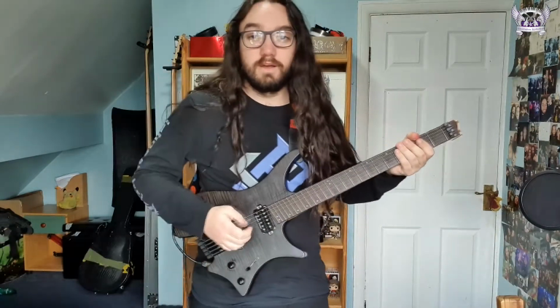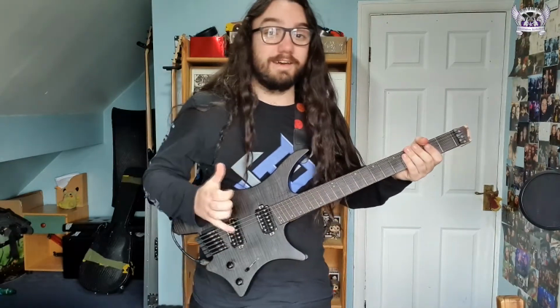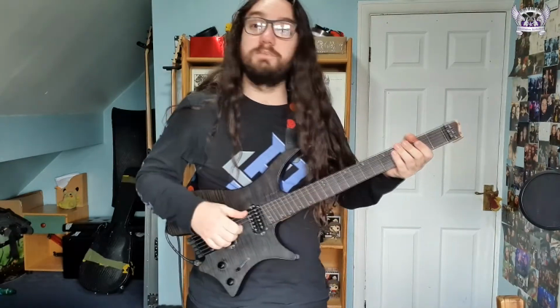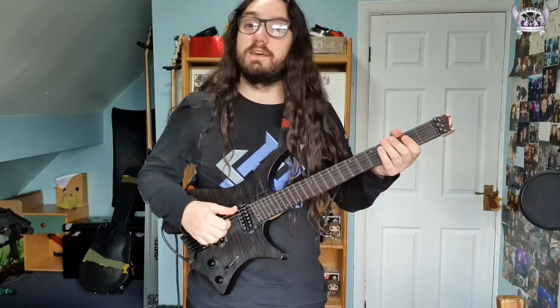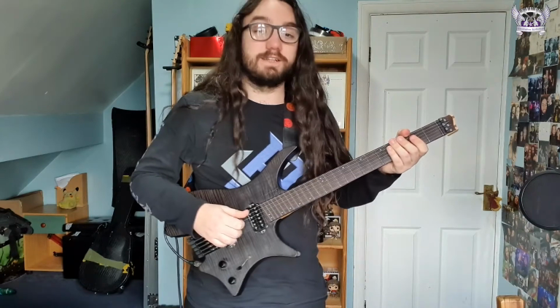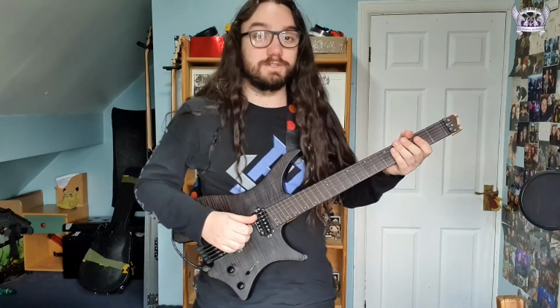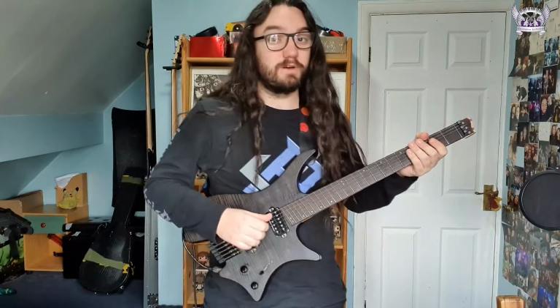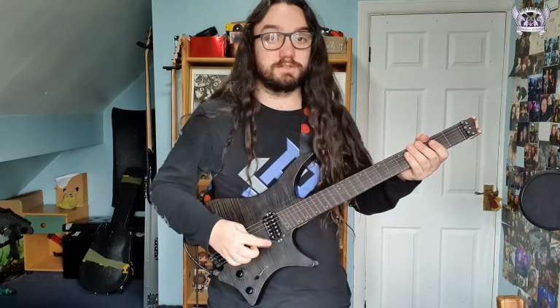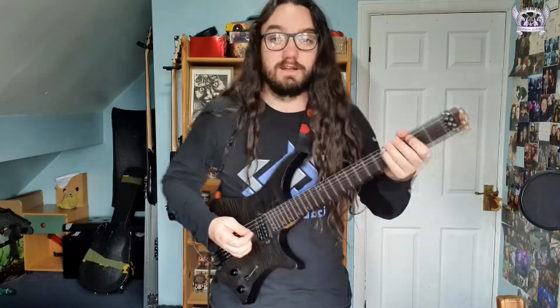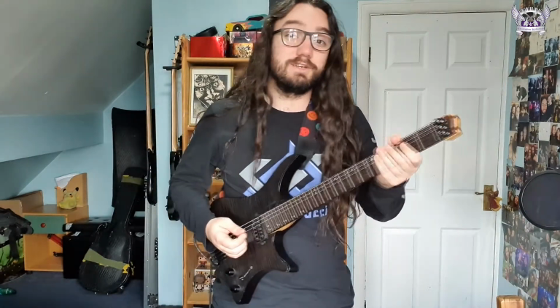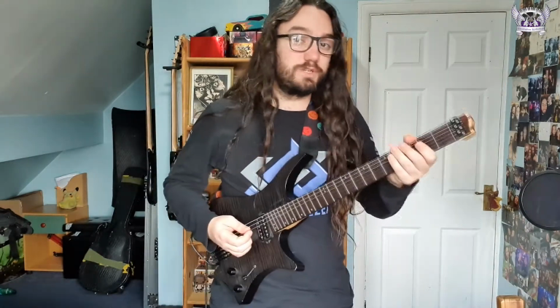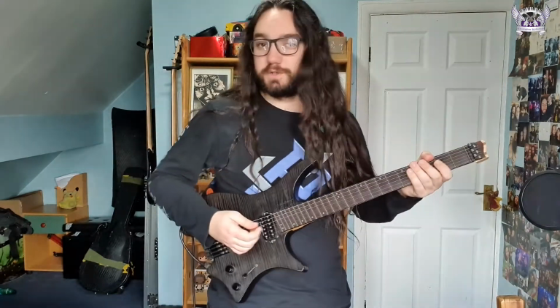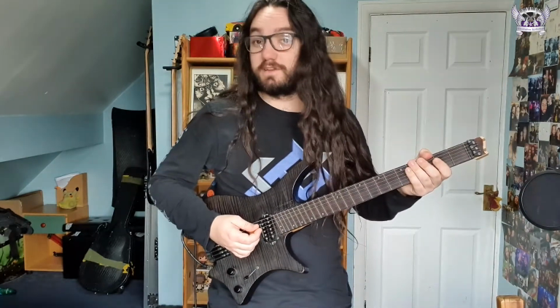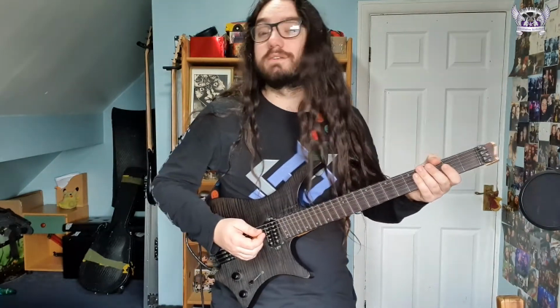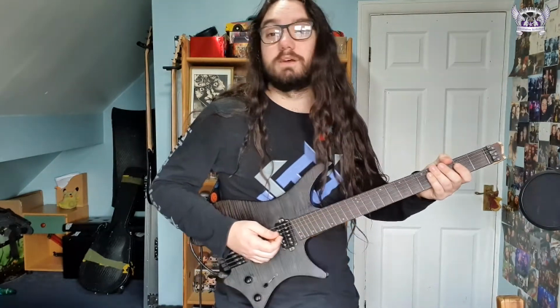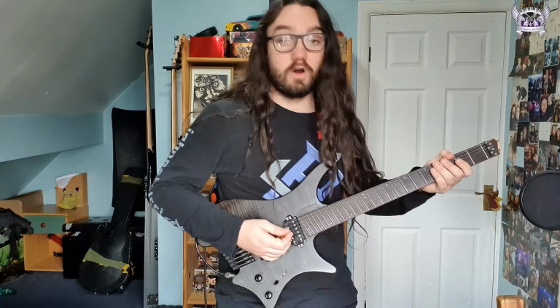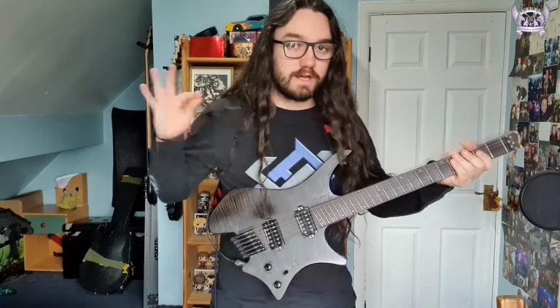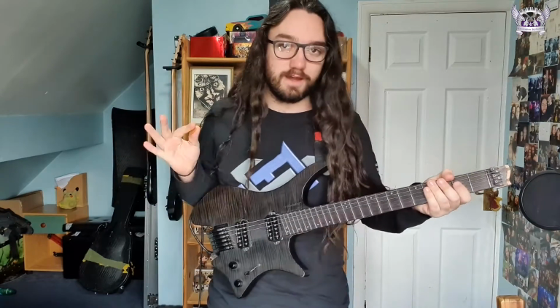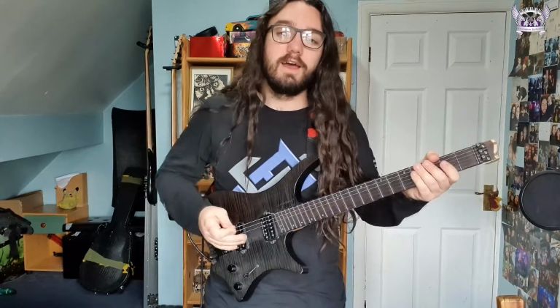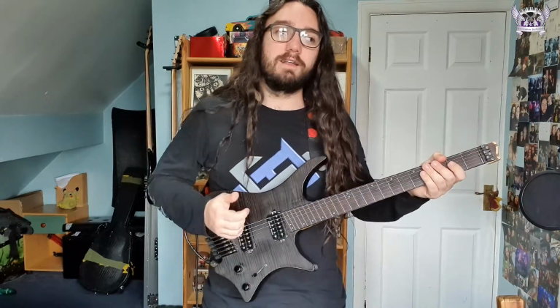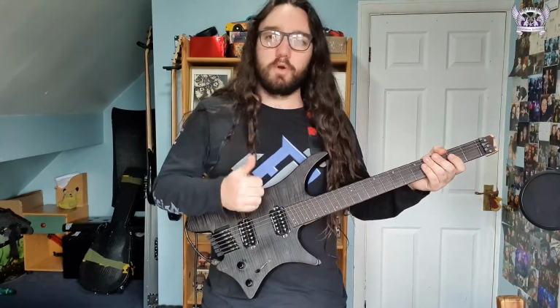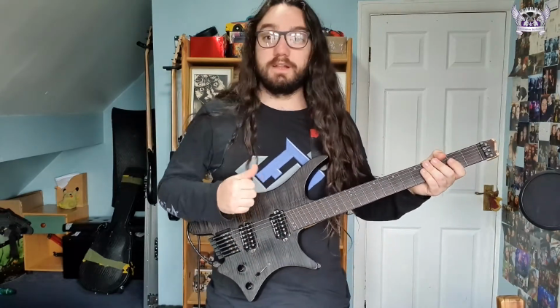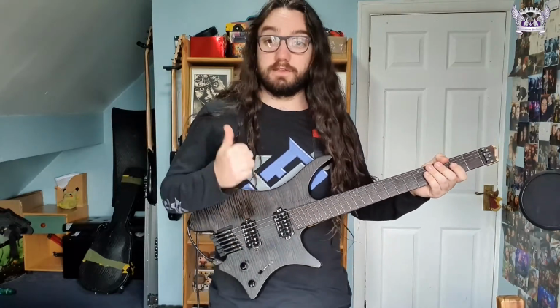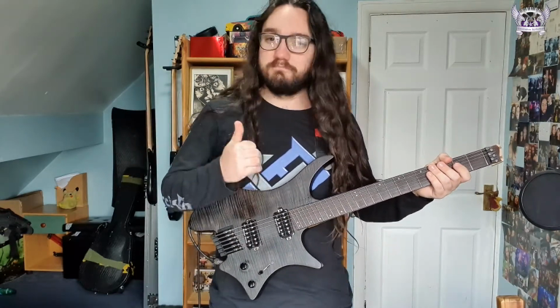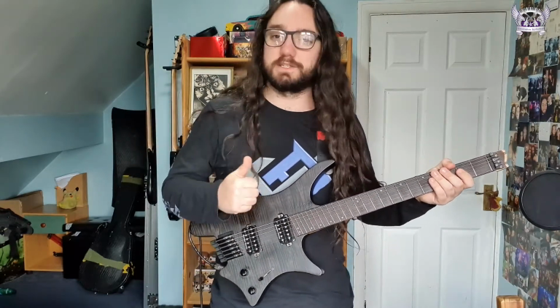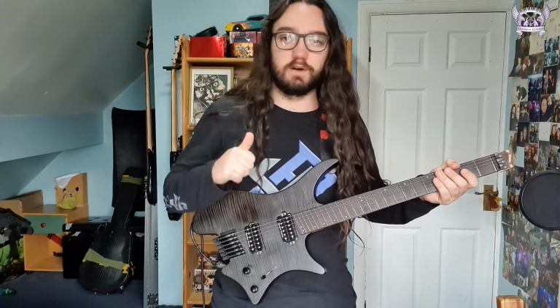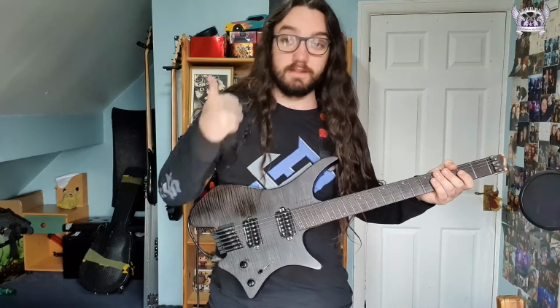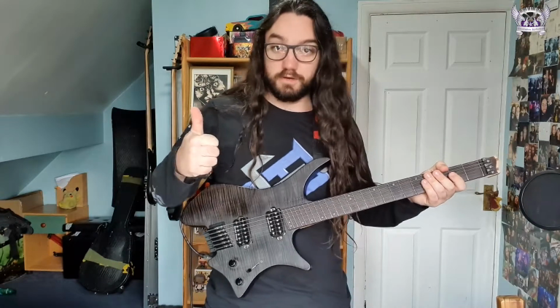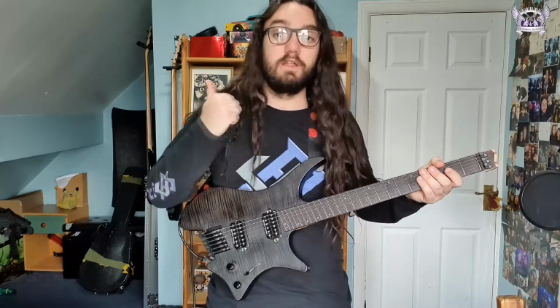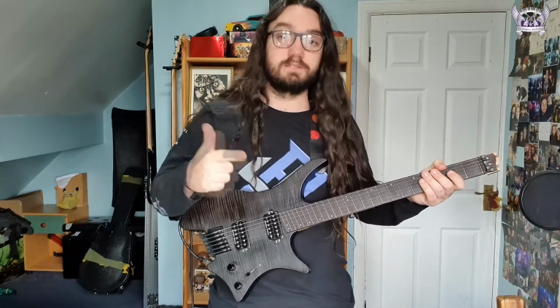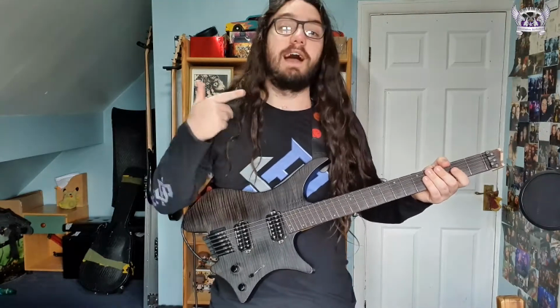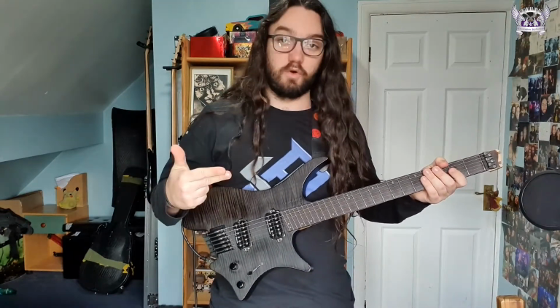Hey there, I'm Jake. I am a guitar tutor from Birmingham Rock School. Today's Tutor Tuesday video is going to be on the song Crazy Train and more importantly the three main sections of the song: the intro, the verse, and the chorus.